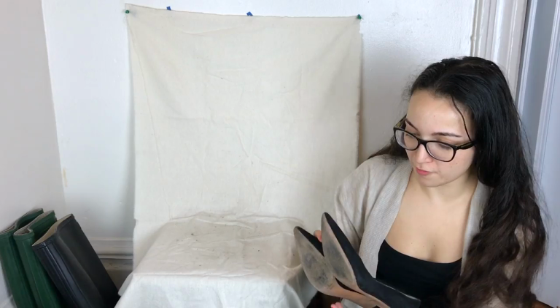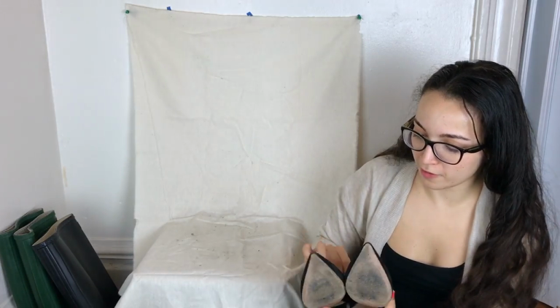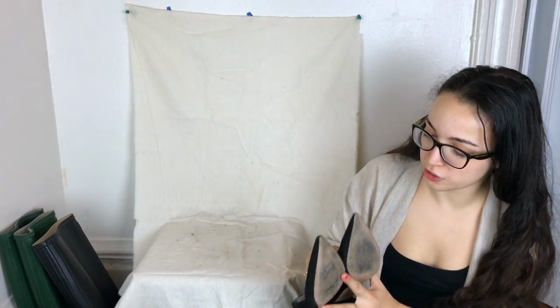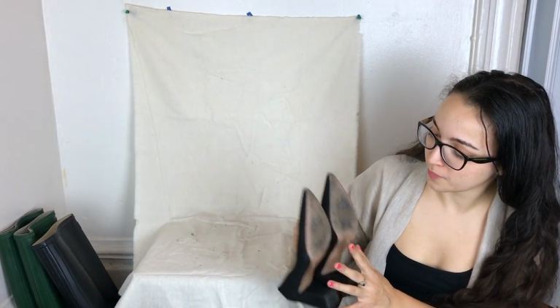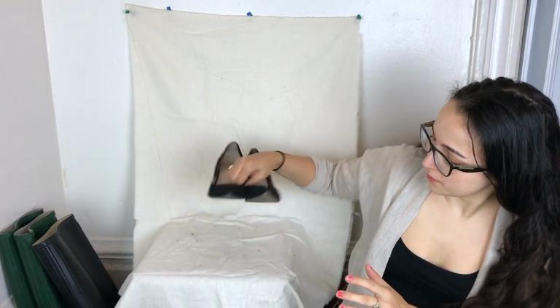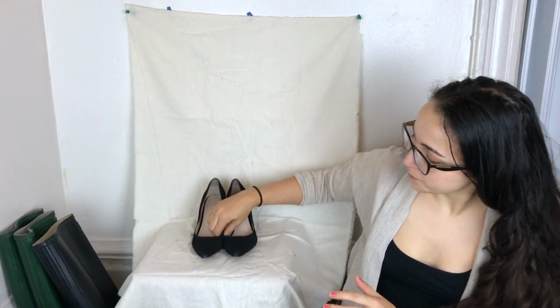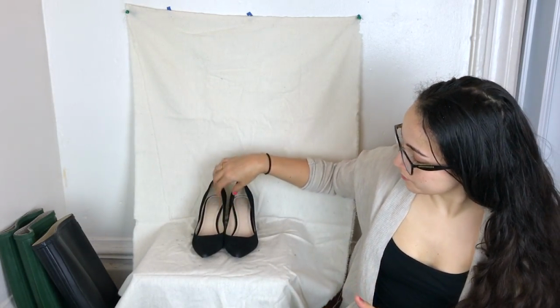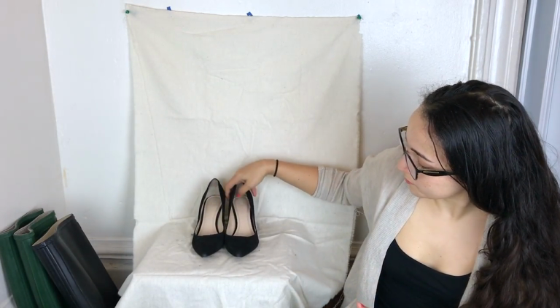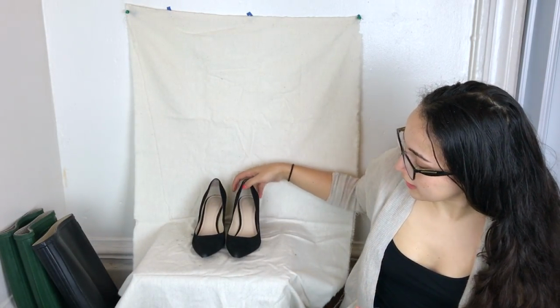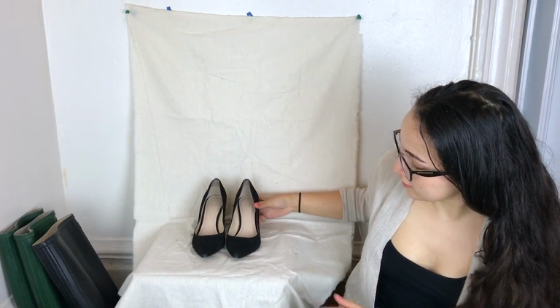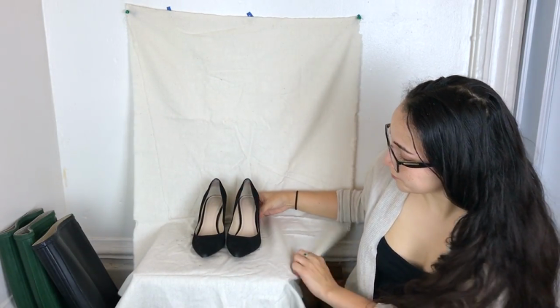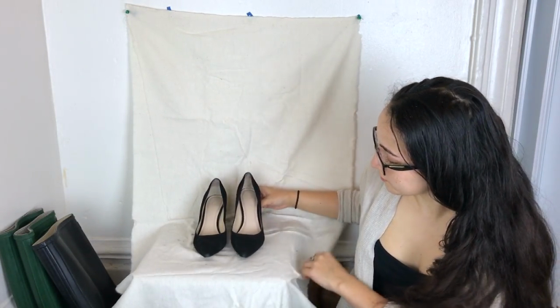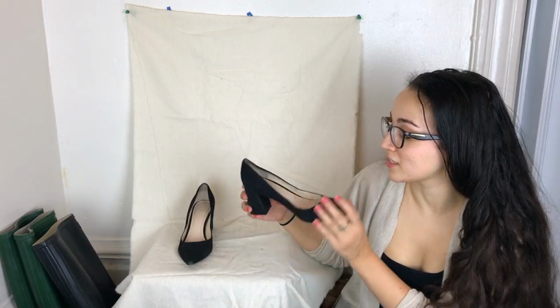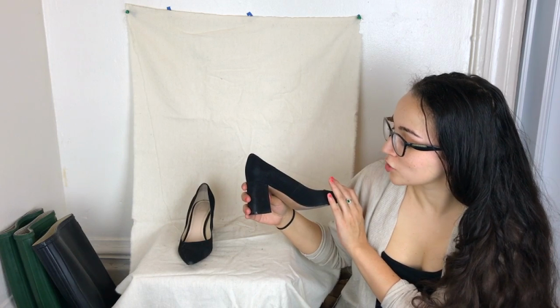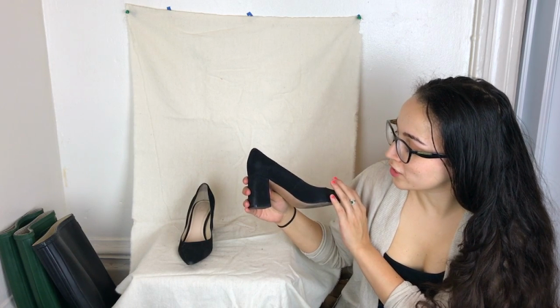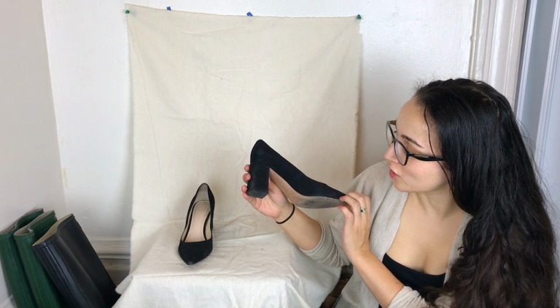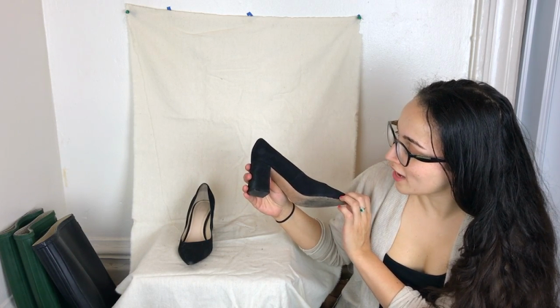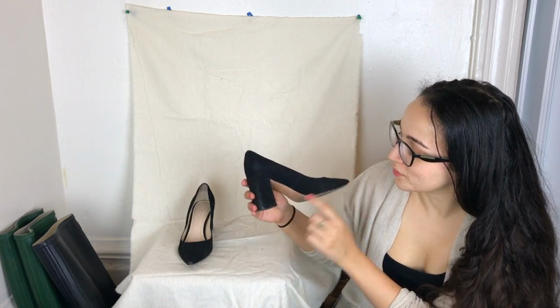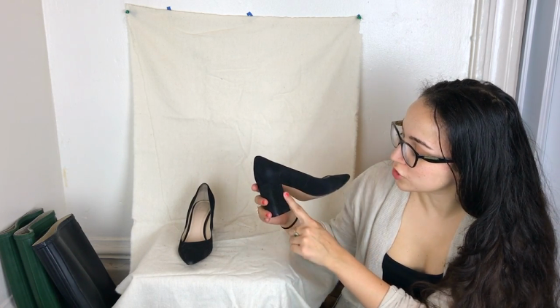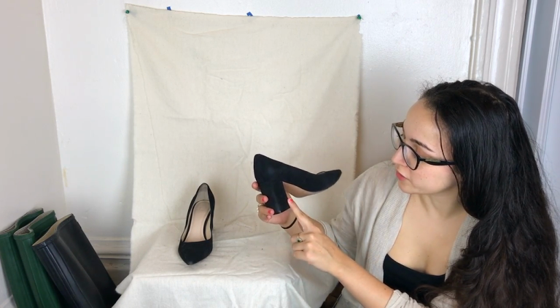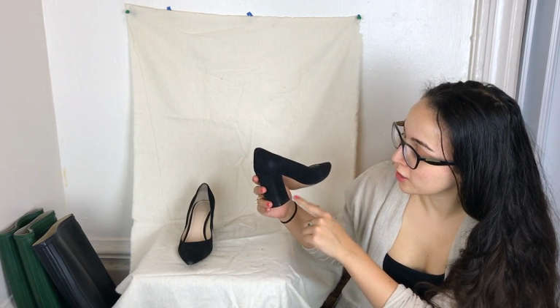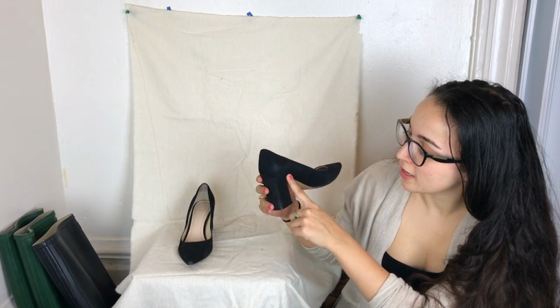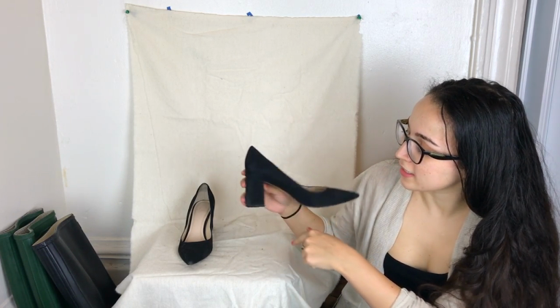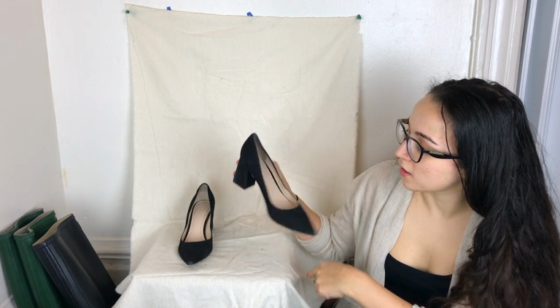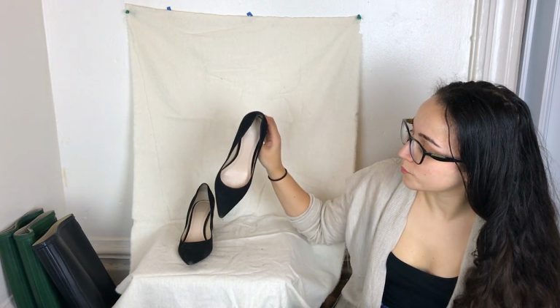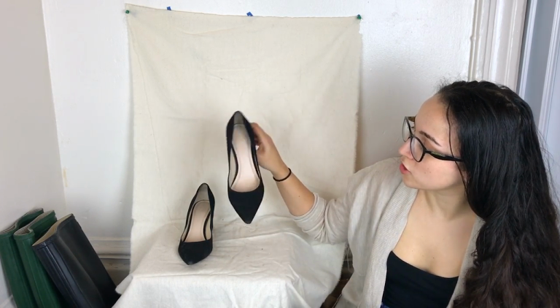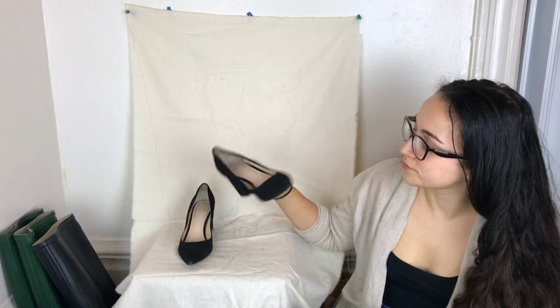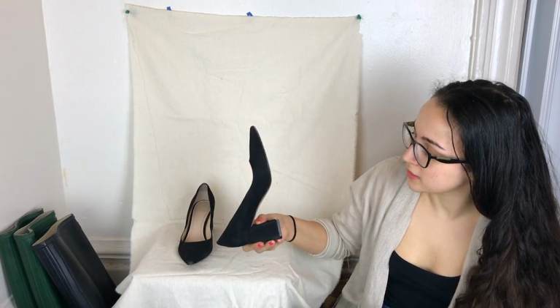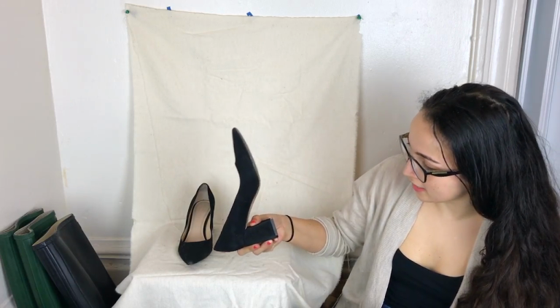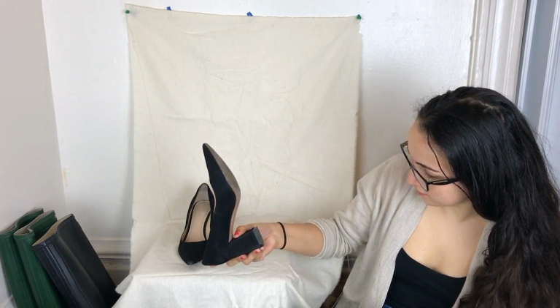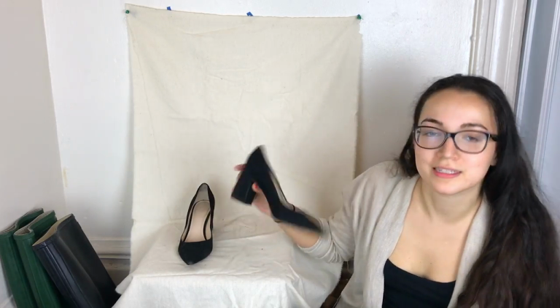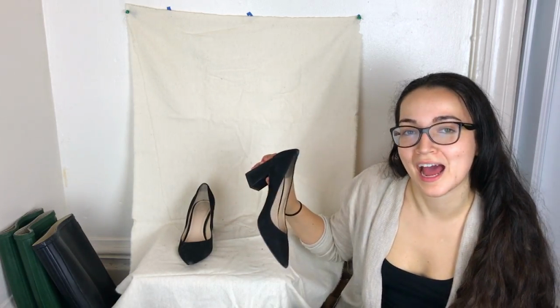The next pair is a pair of Marc Fisher heels — a stacked heel, pointed toe, size six and a half. Really cute.